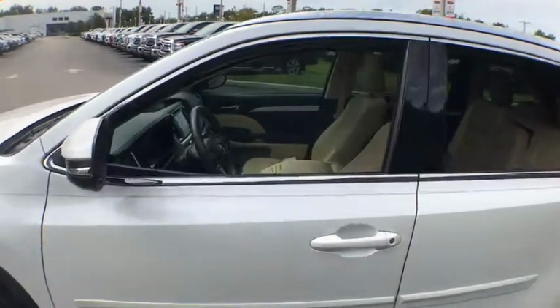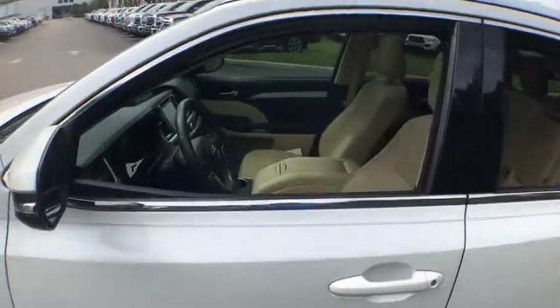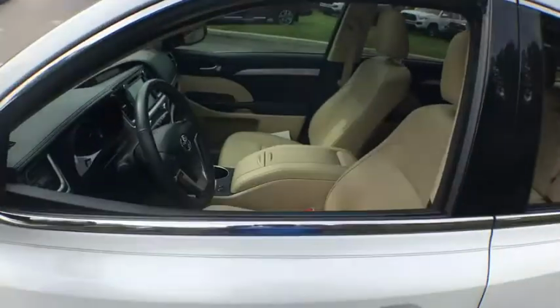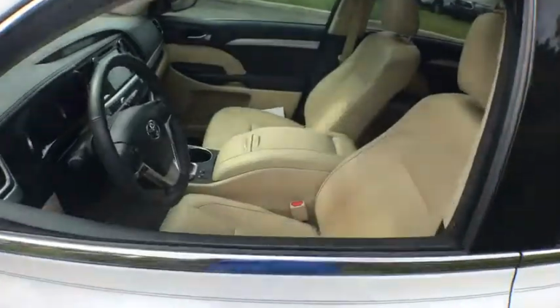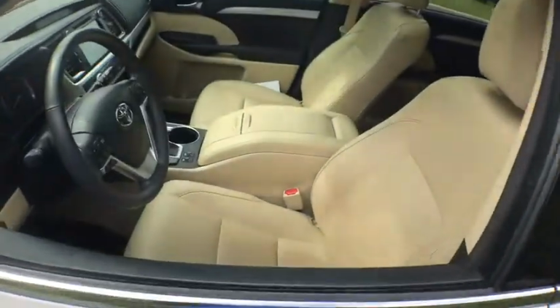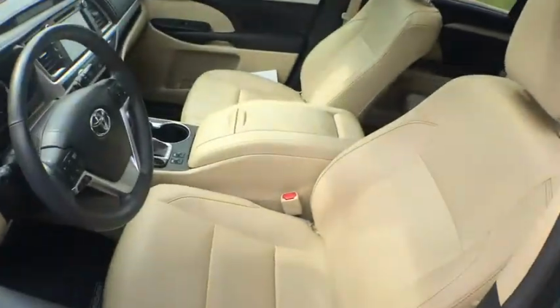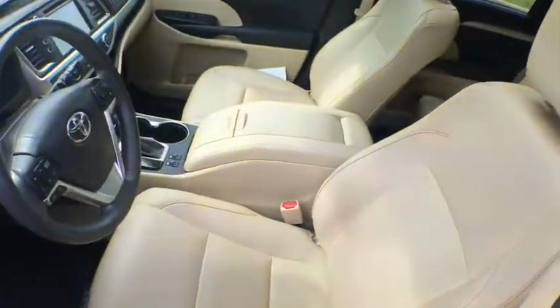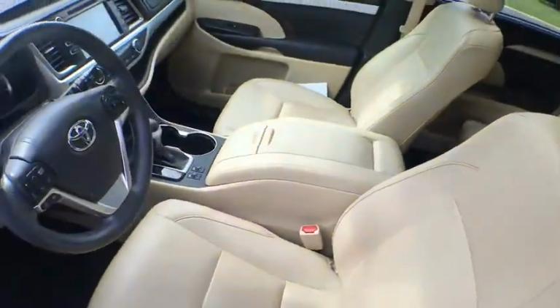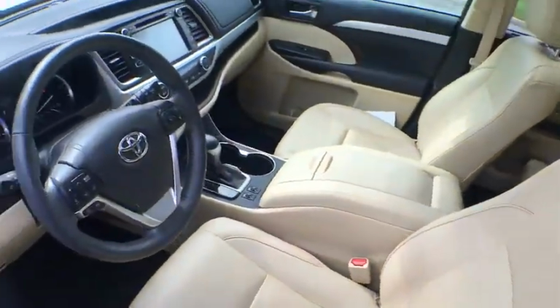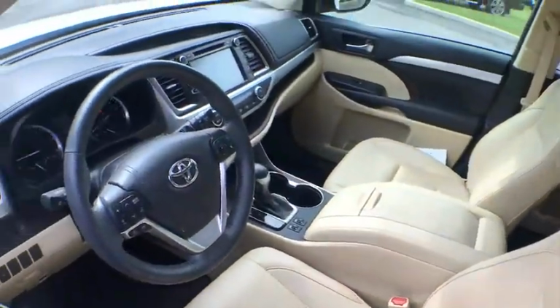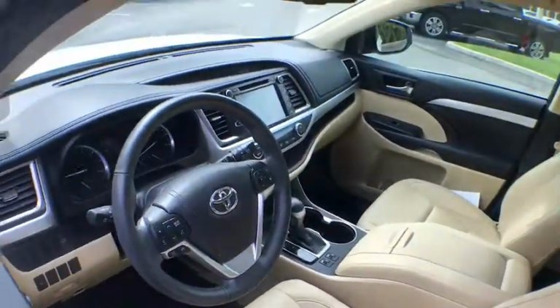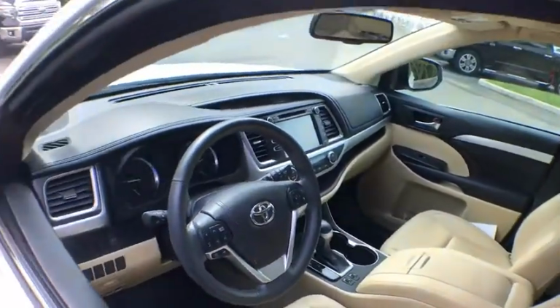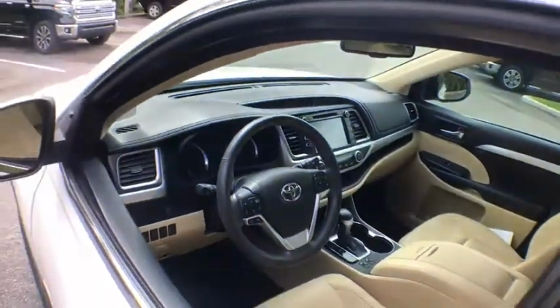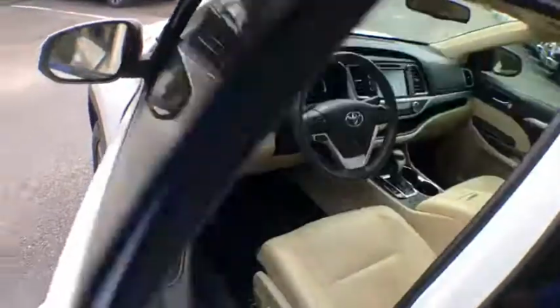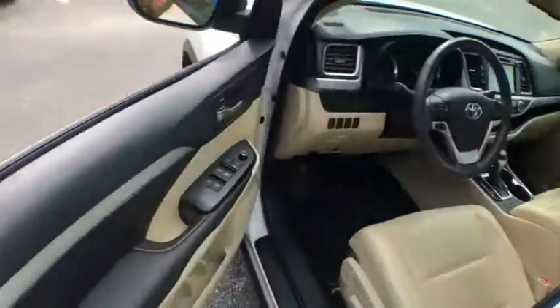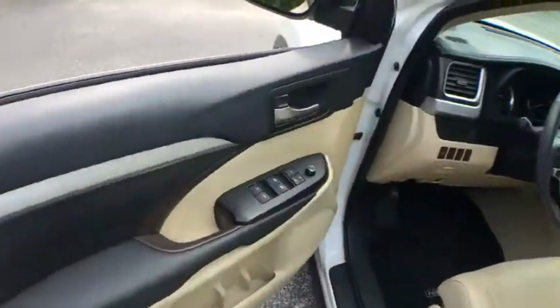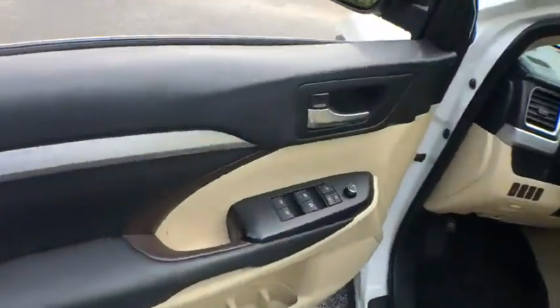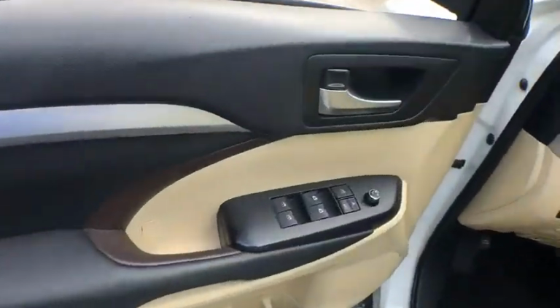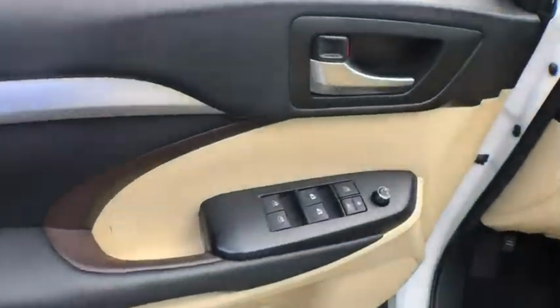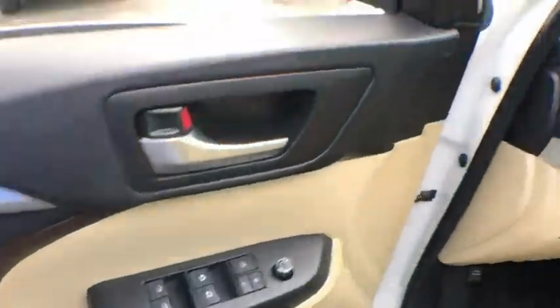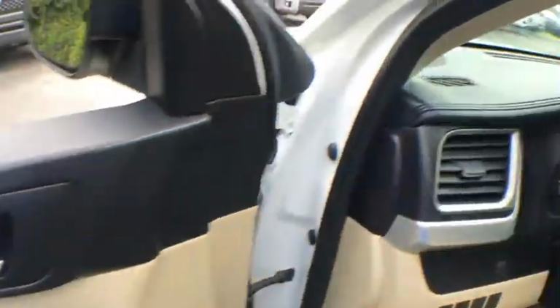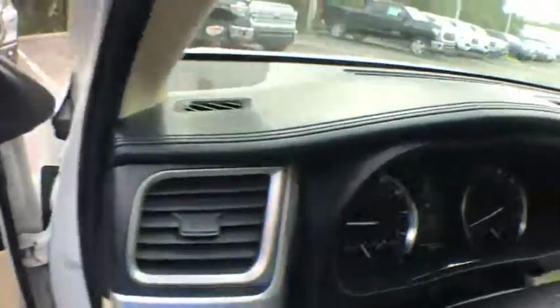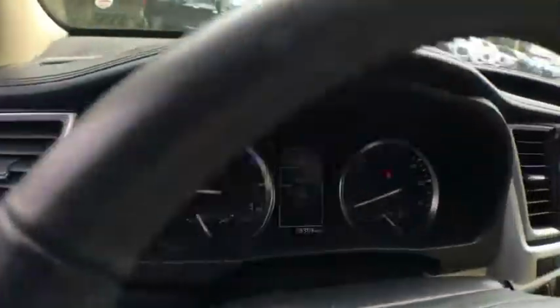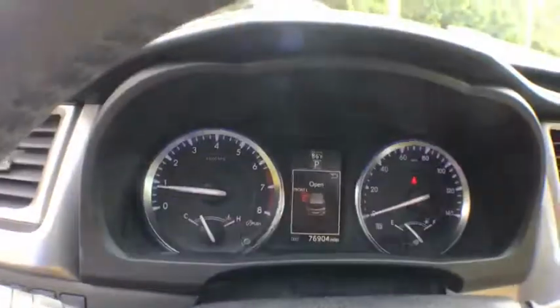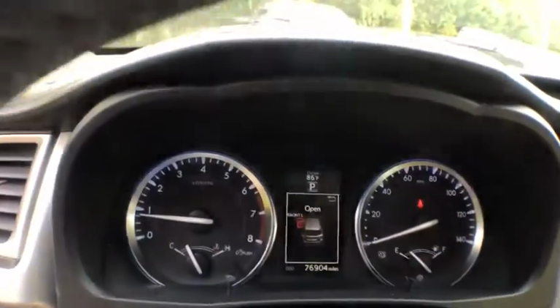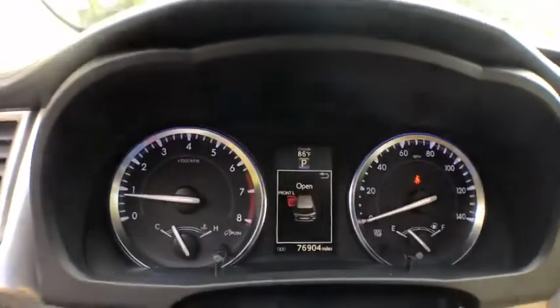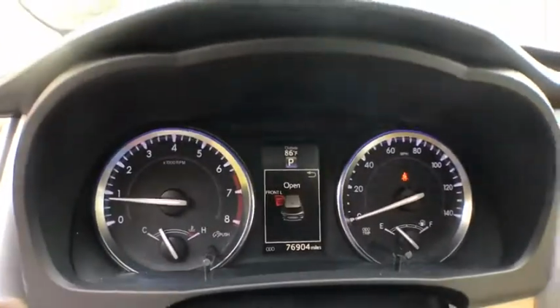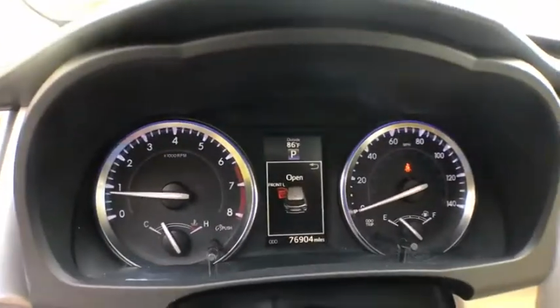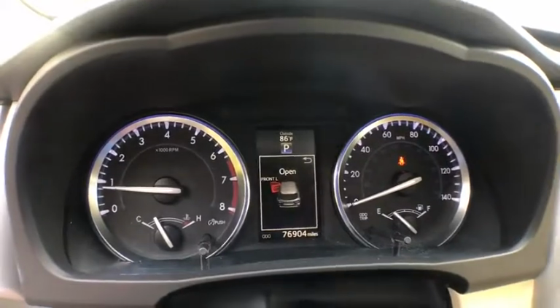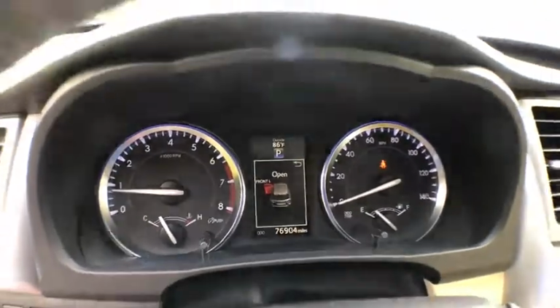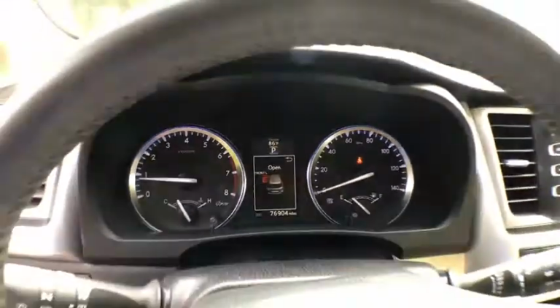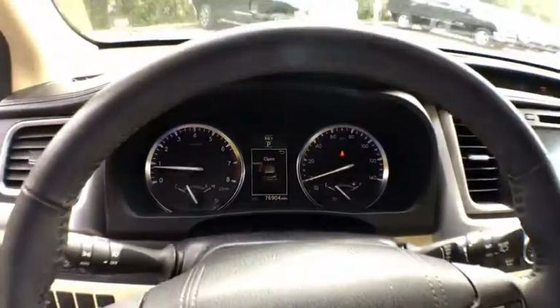A 2010 top safety pick, the Highlander is where substance meets style. This vehicle has less than 80,000 miles. Here are some of this vehicle's great options: power liftgate,